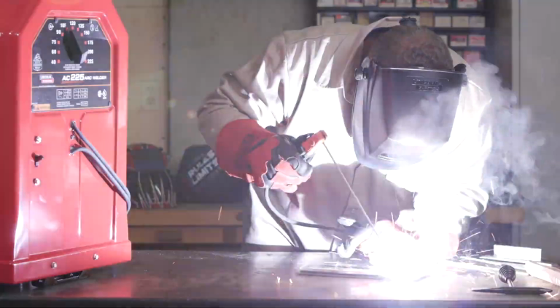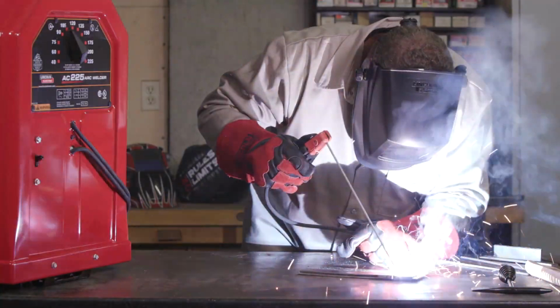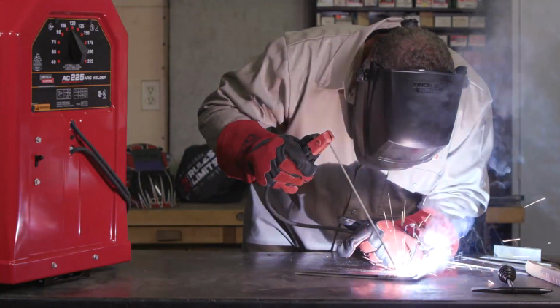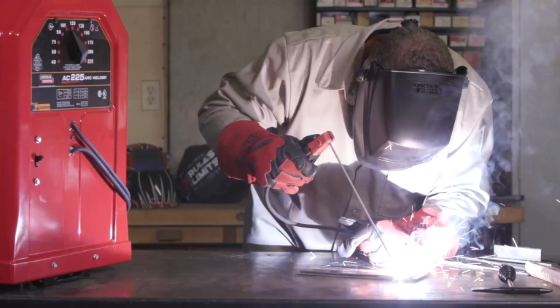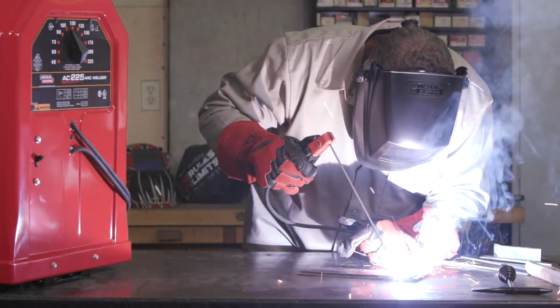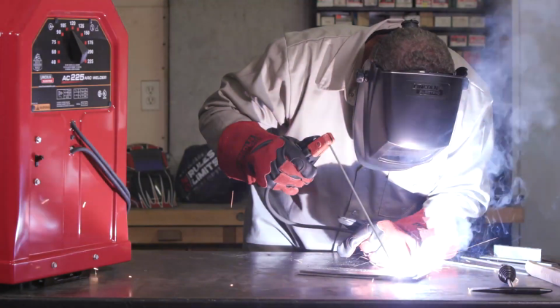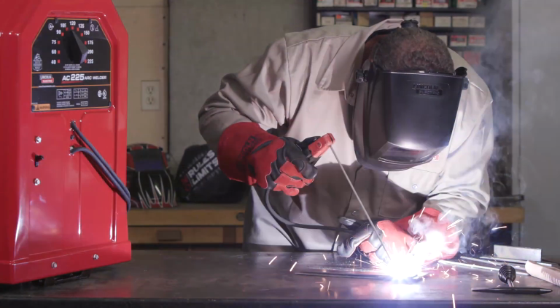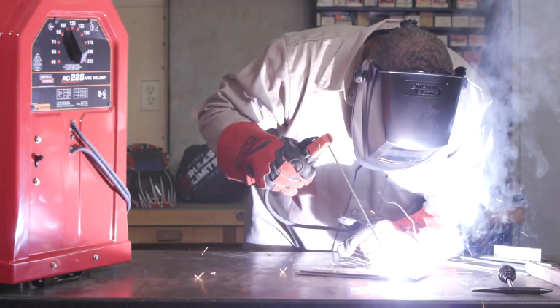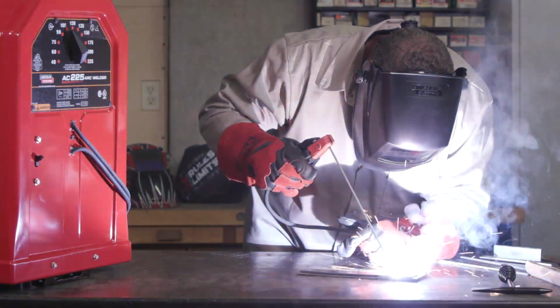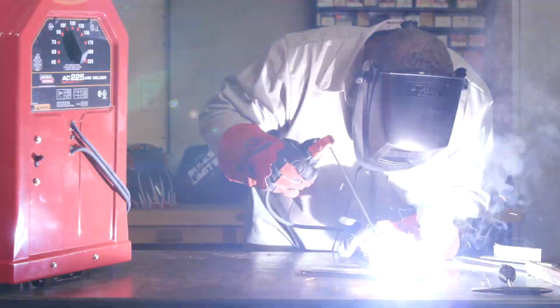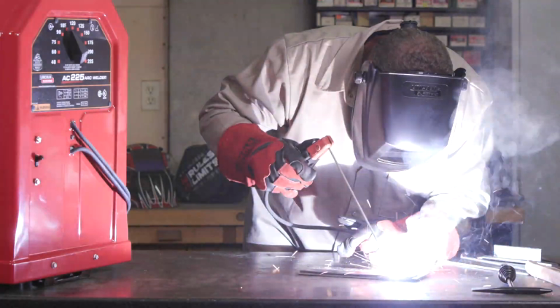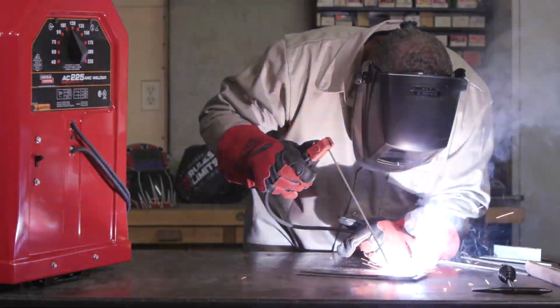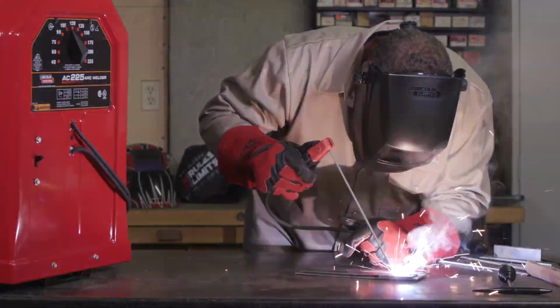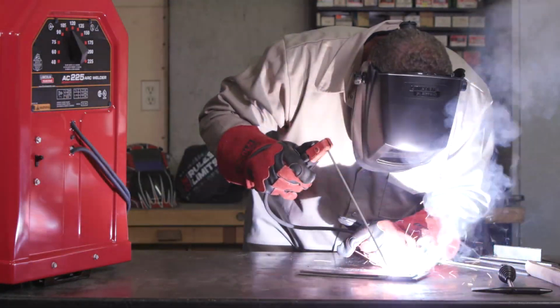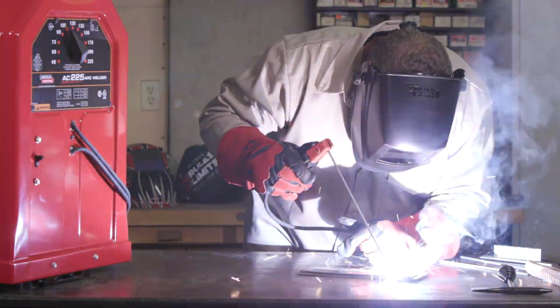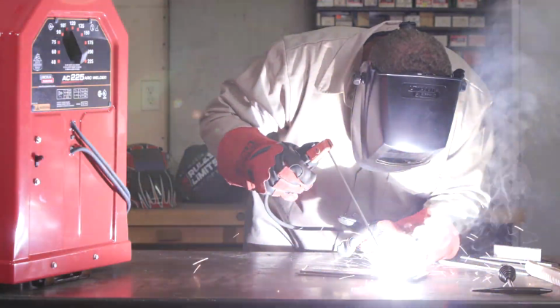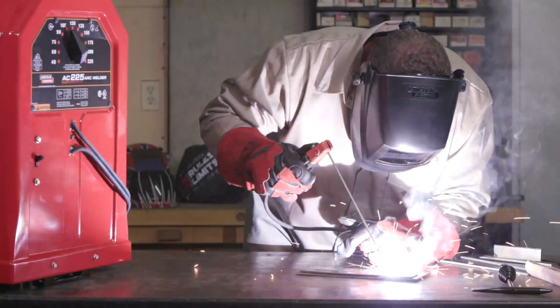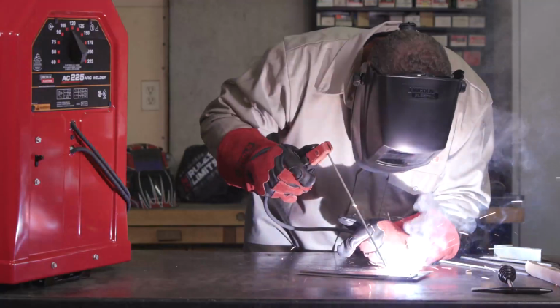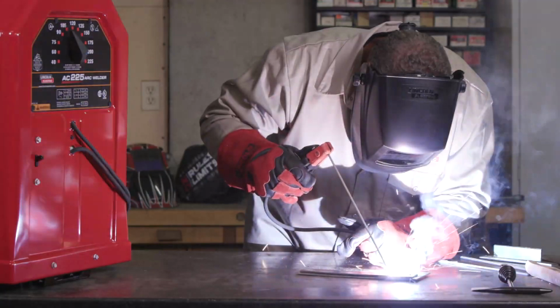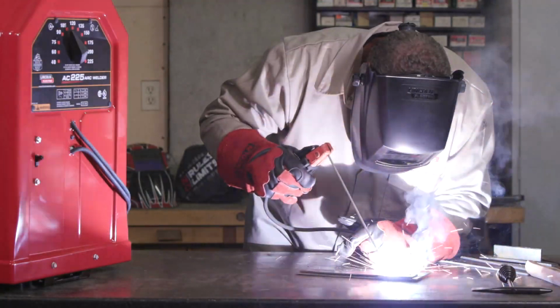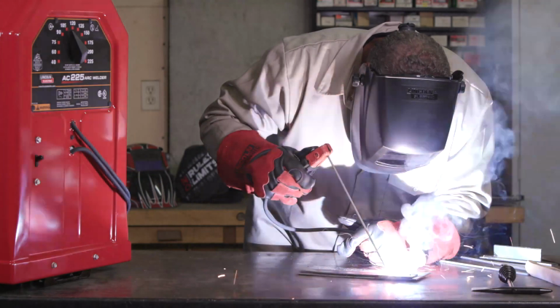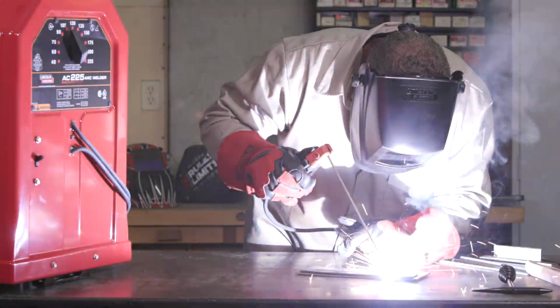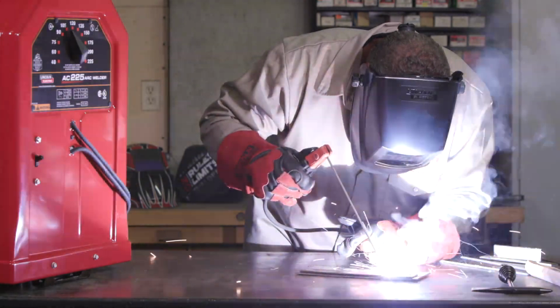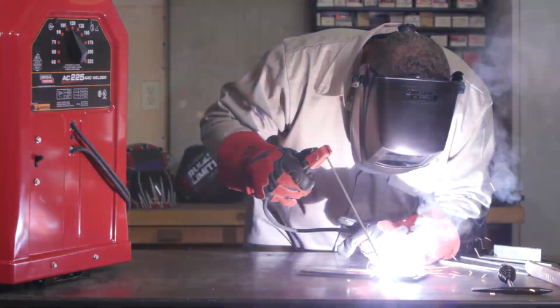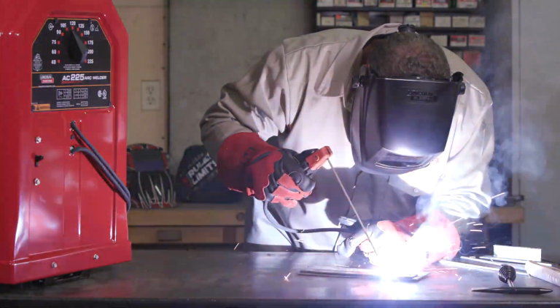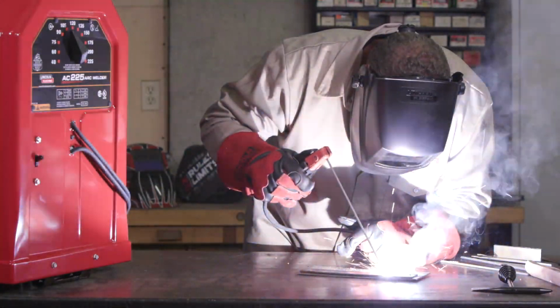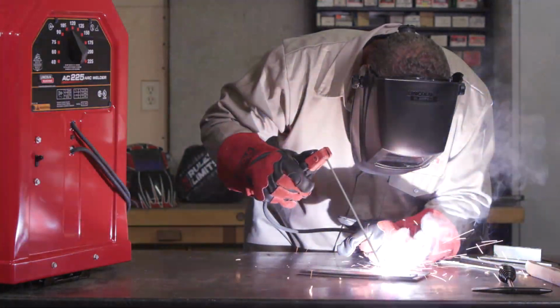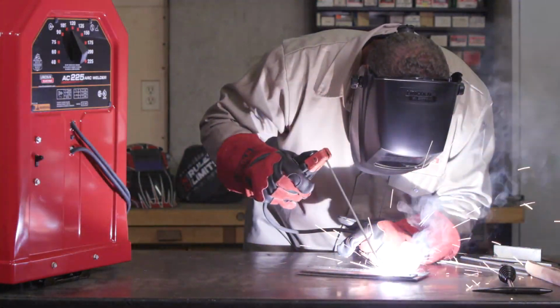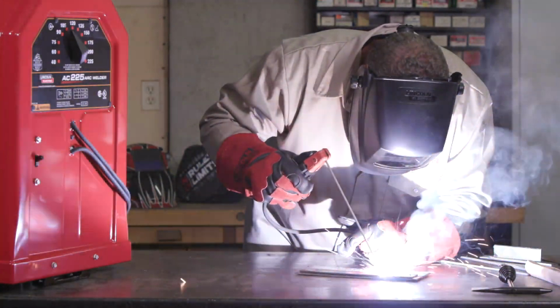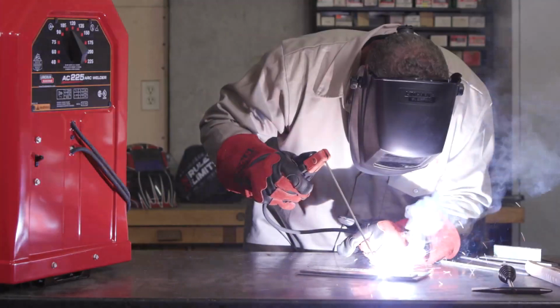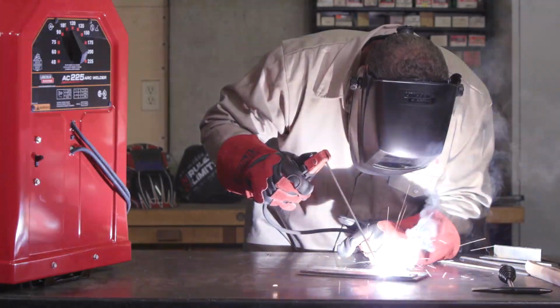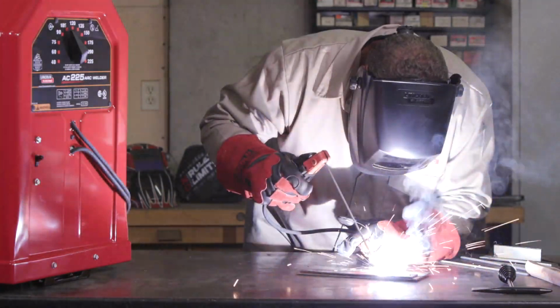Here are some tips to help you stick weld. Stick welding, also called manual arc welding, uses a stick electrode to weld metals together. When the arc is struck, the electrode melts to fuse two pieces of metal together.